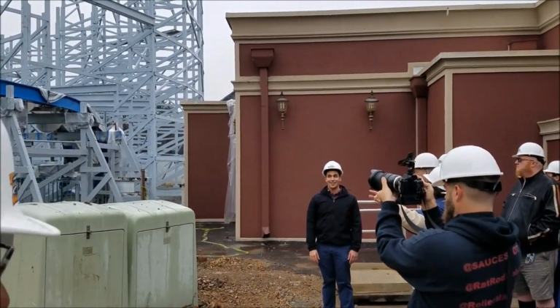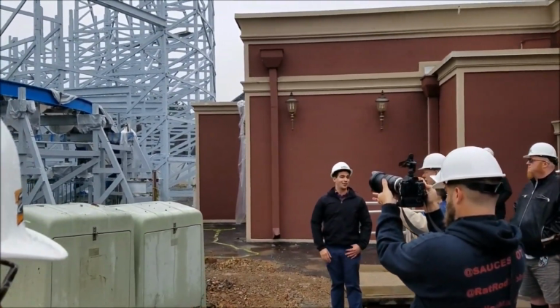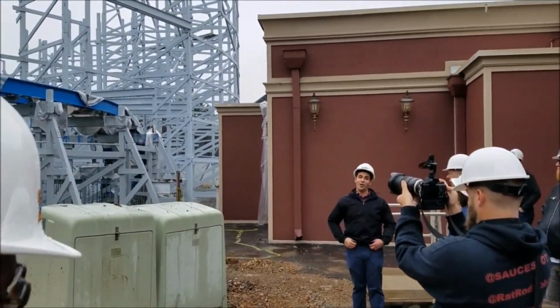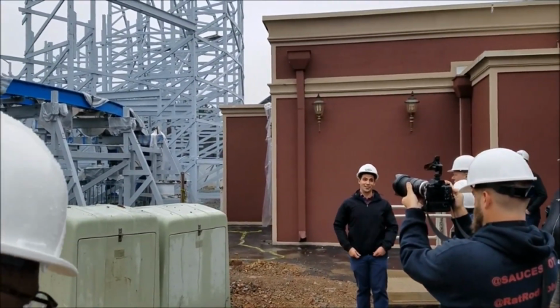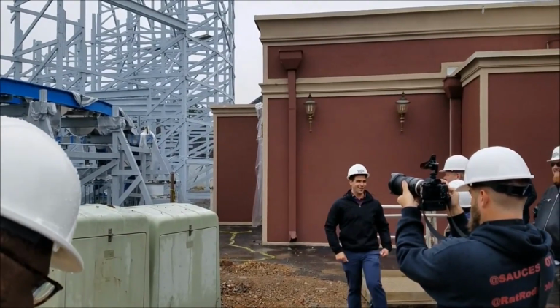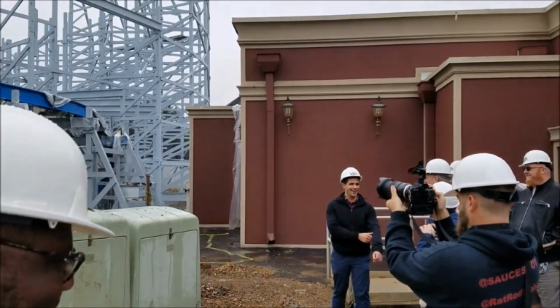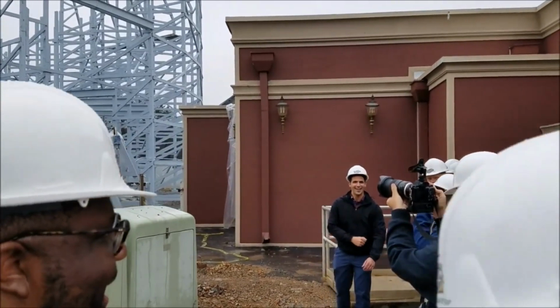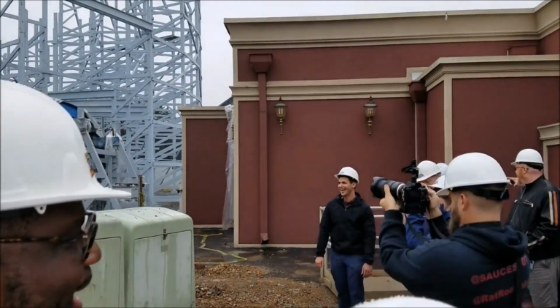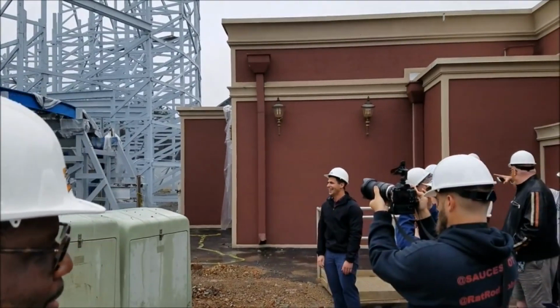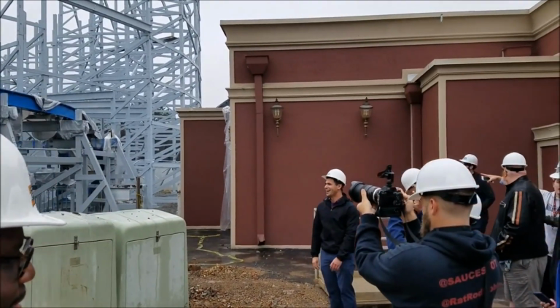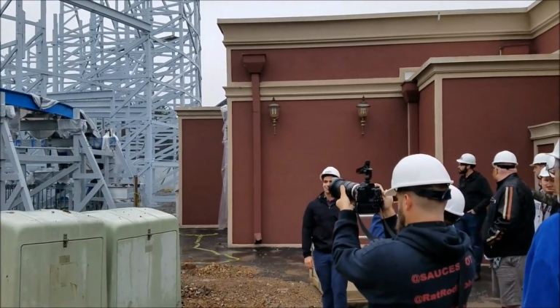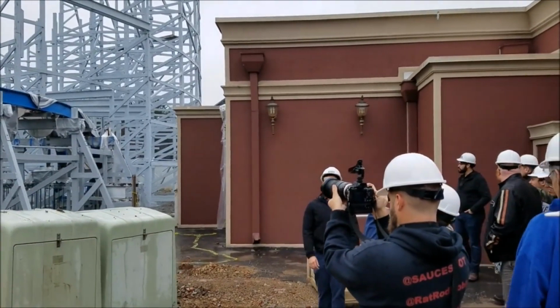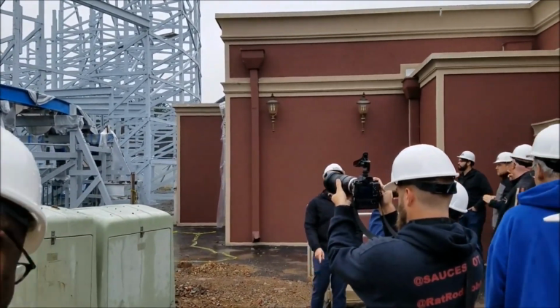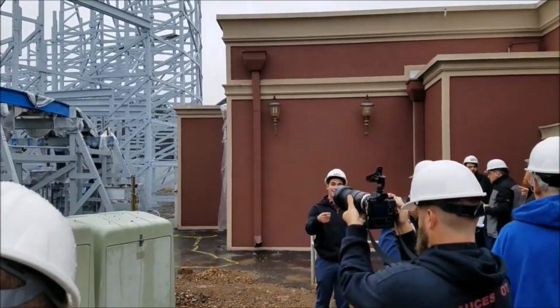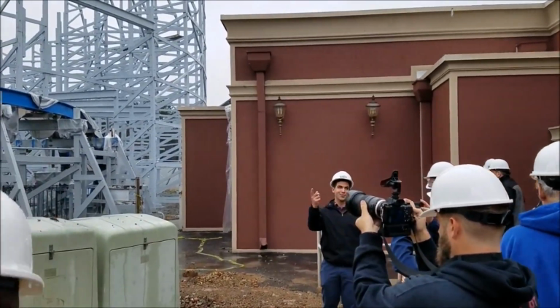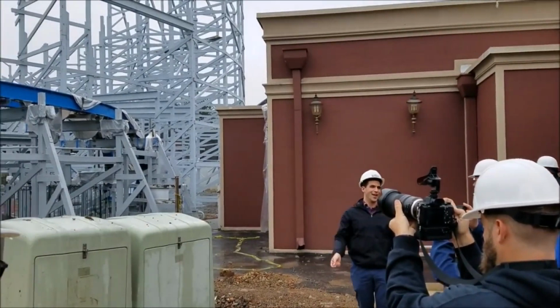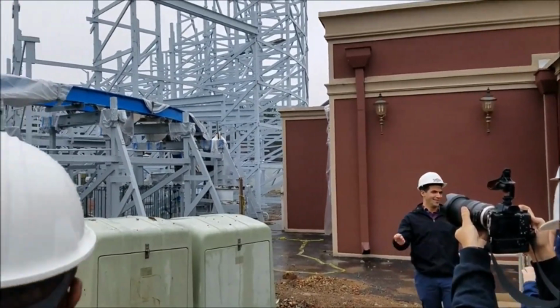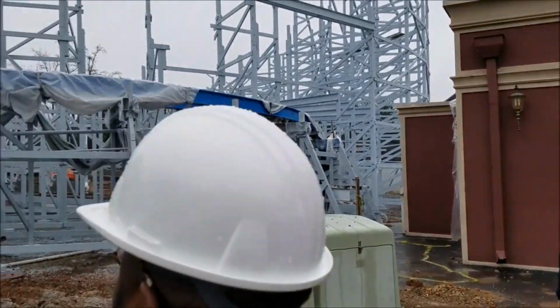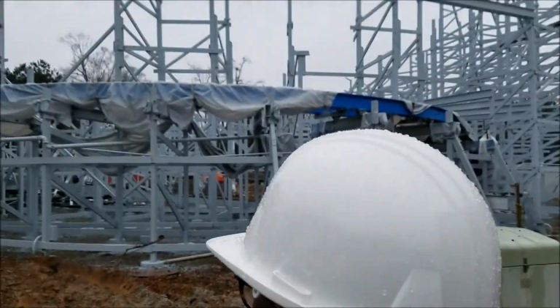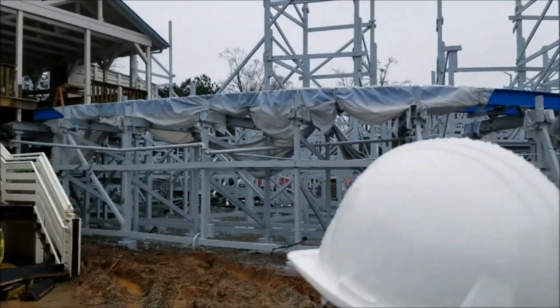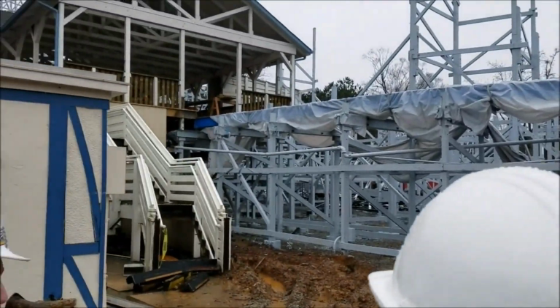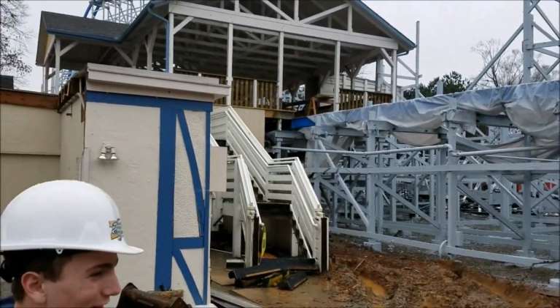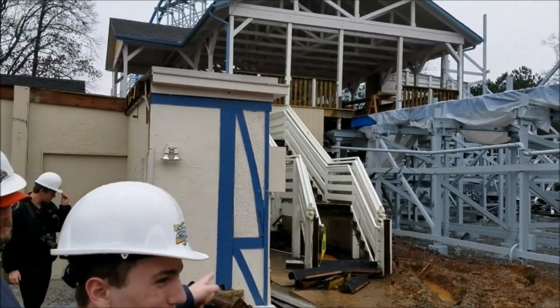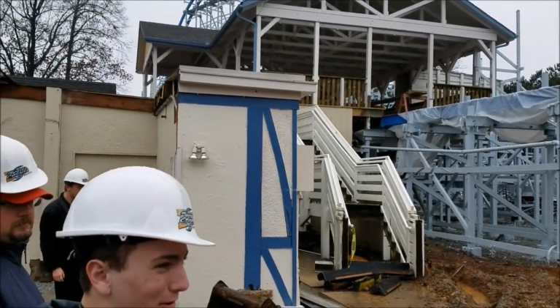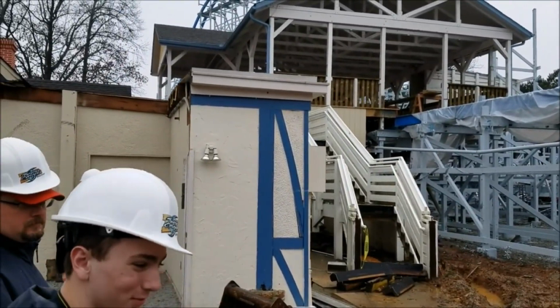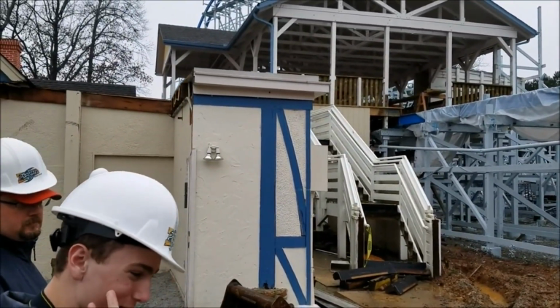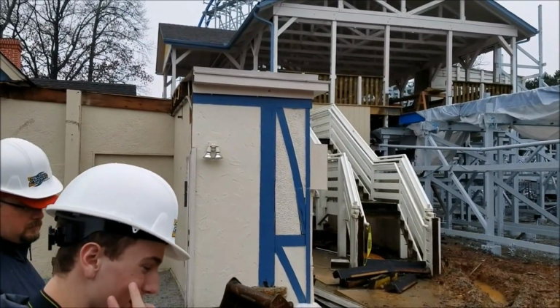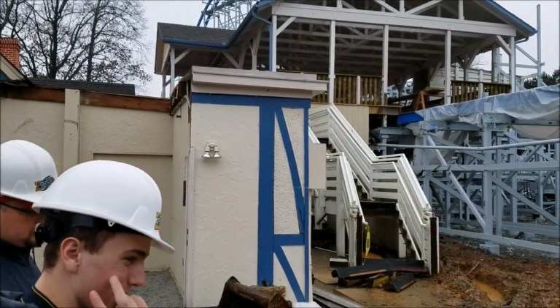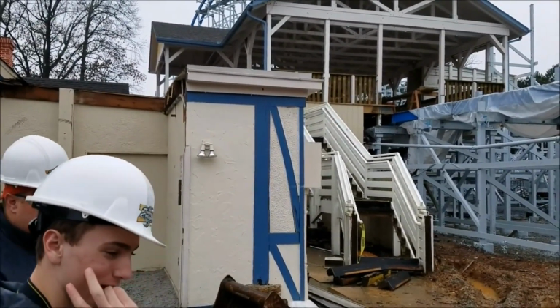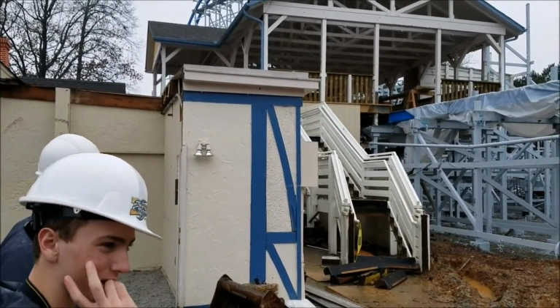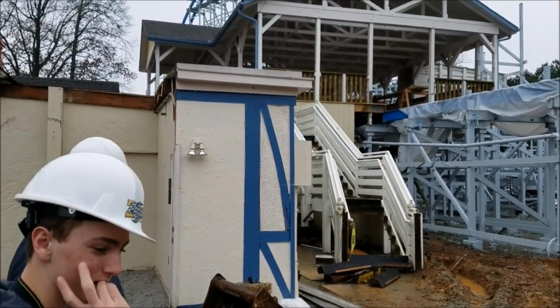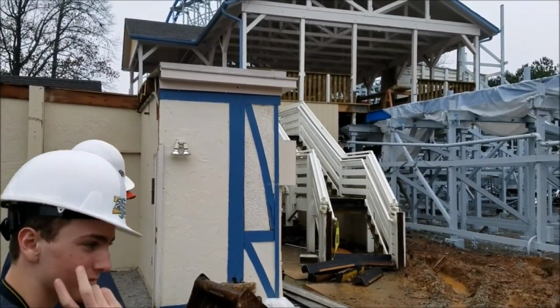They took all of the signs out of there. There's one Georgia Cyclone sign left in the key building — it was funny, when we closed it we still had the sign up there. So everyone's happy.